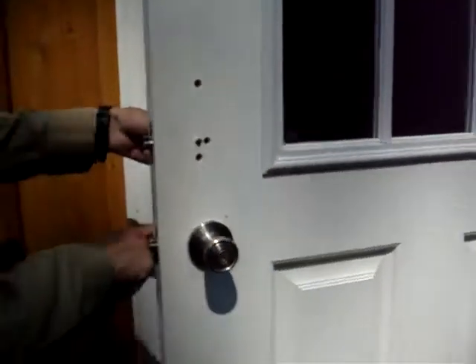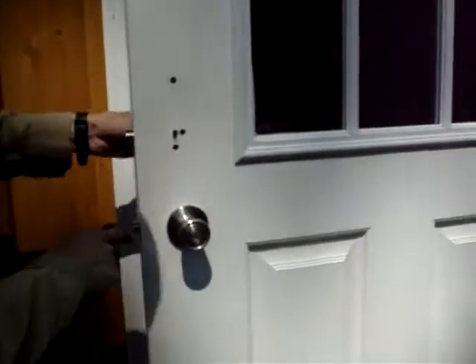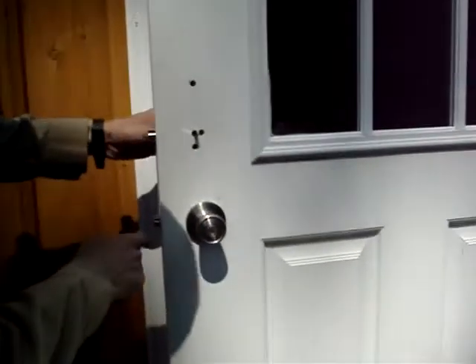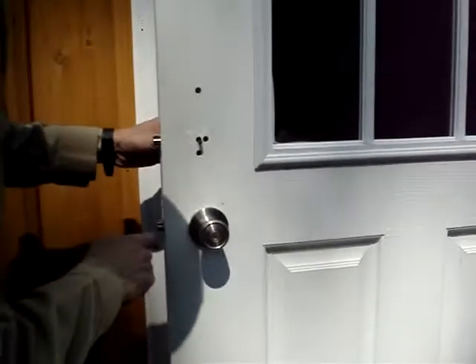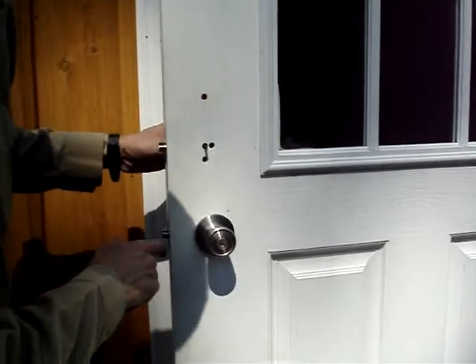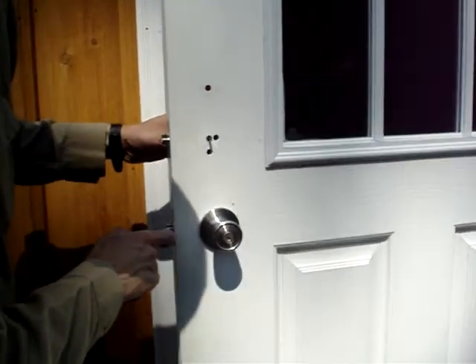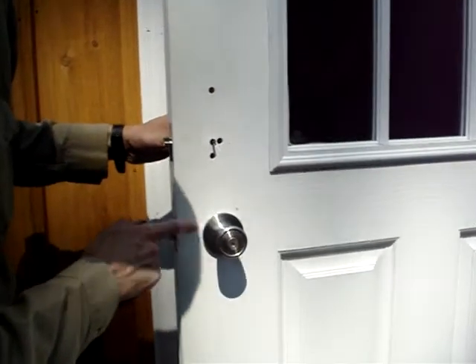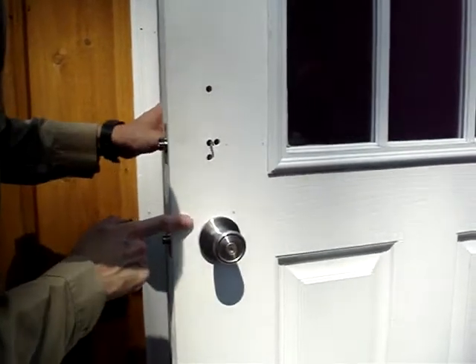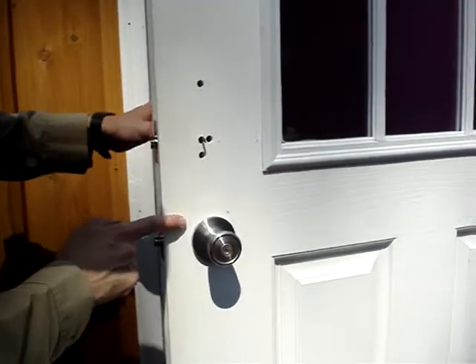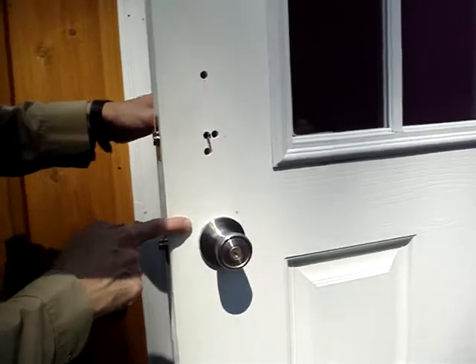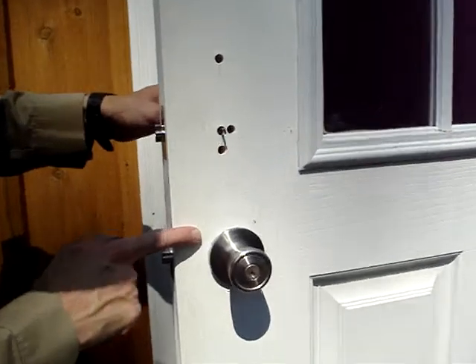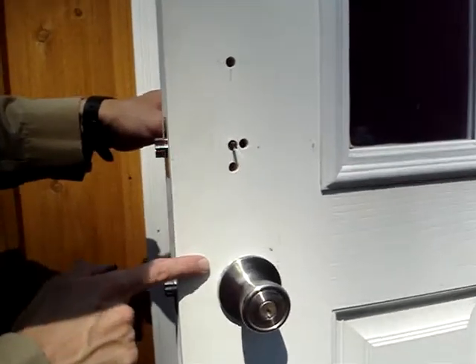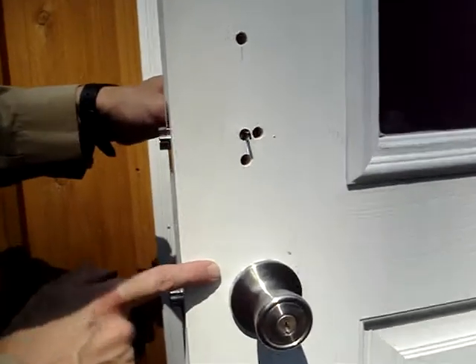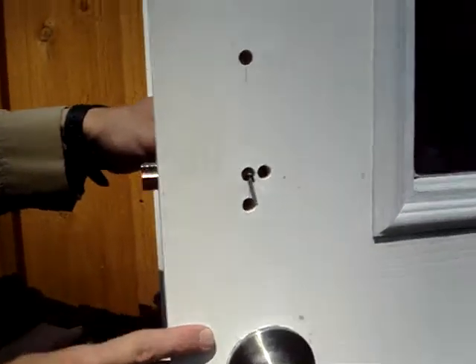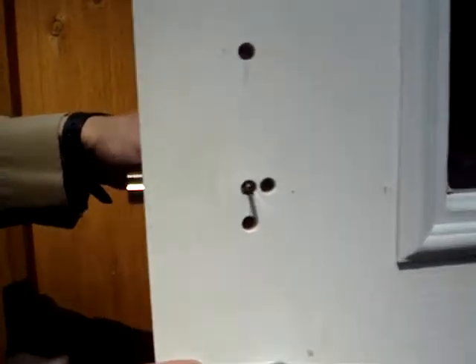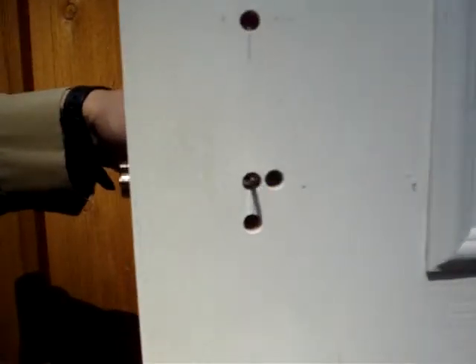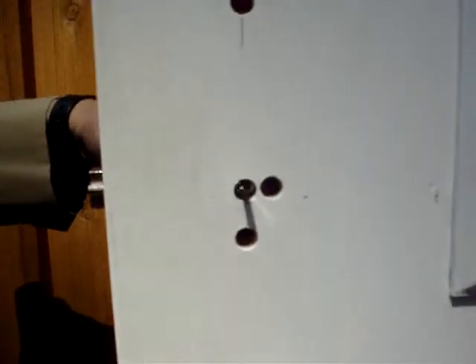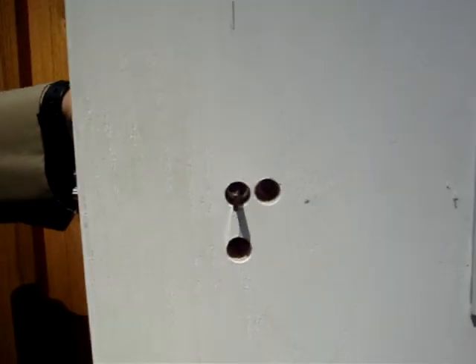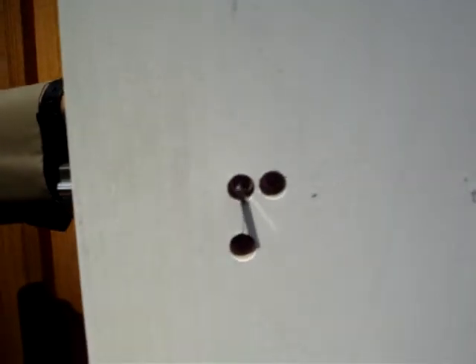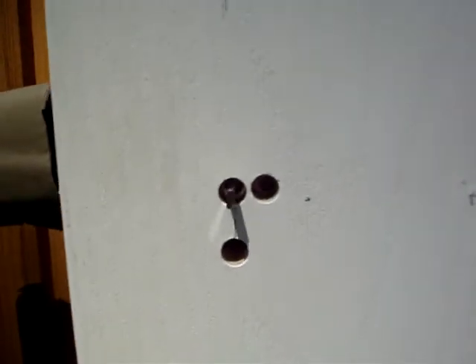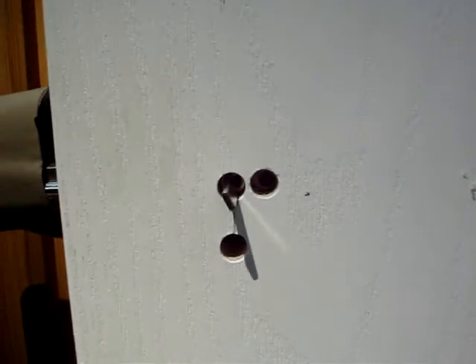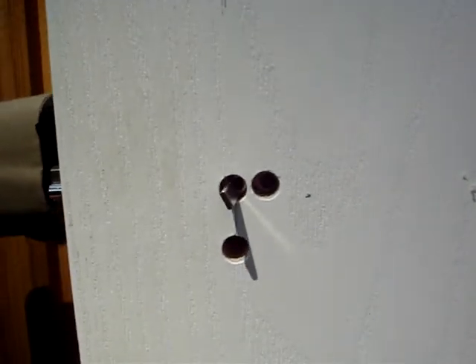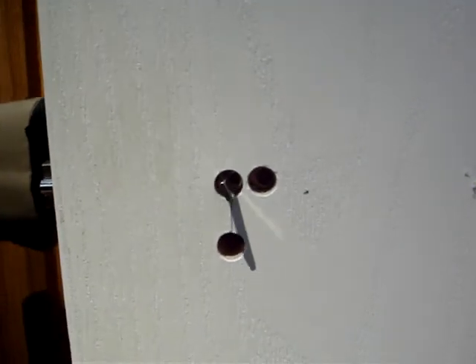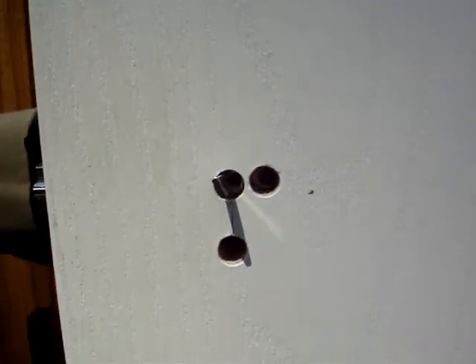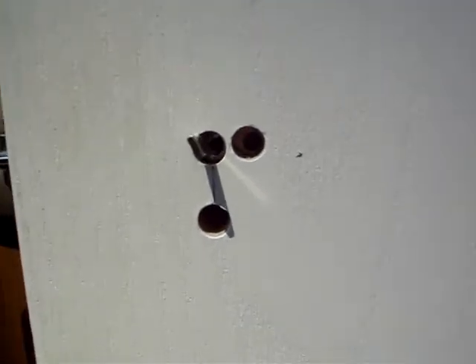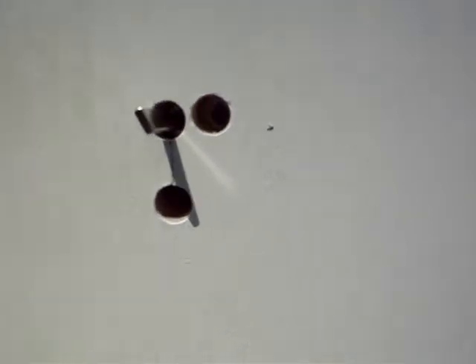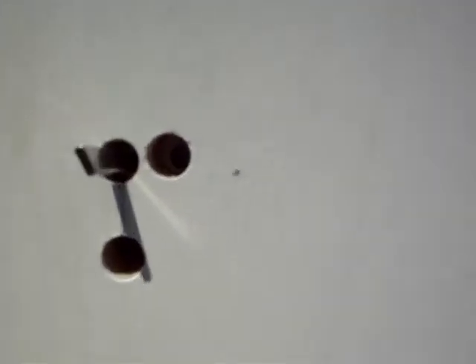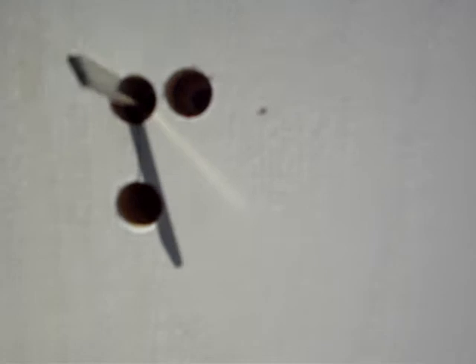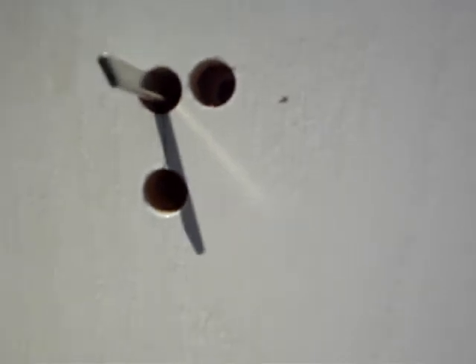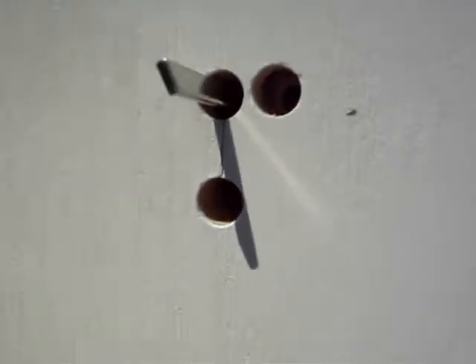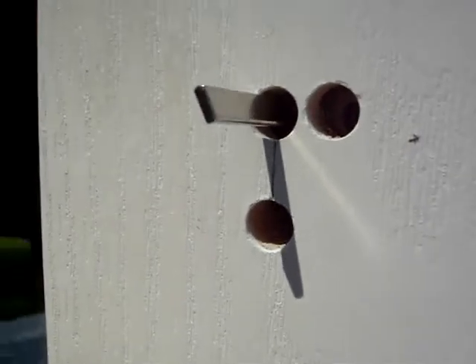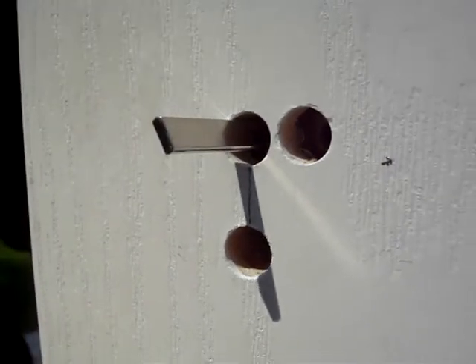You'll want to rotate clockwise until it starts to bind and pull back the latch. So if it's like this, then you're good.